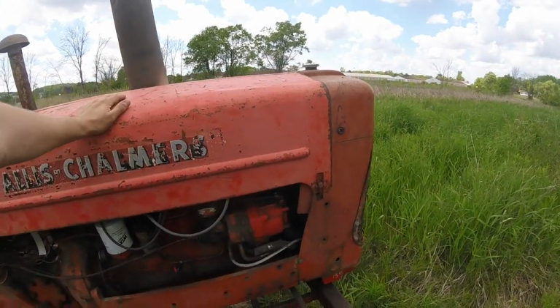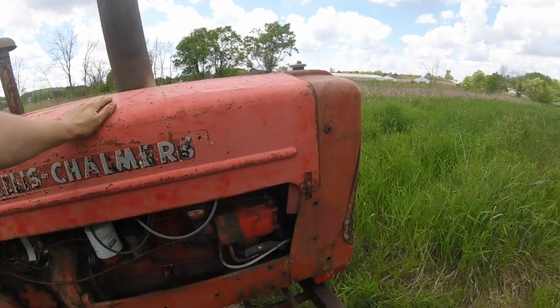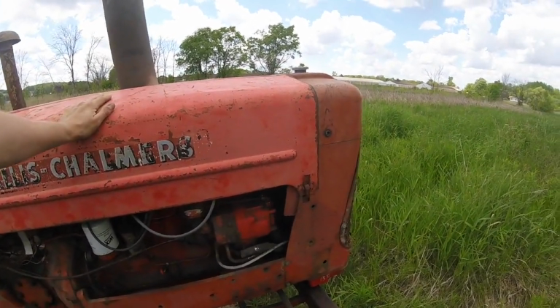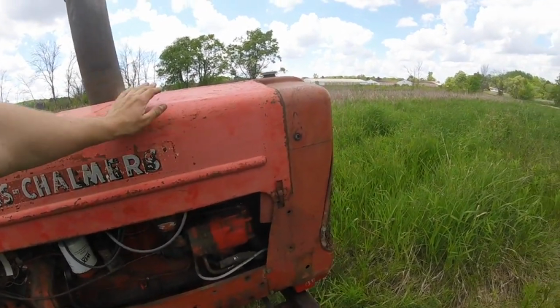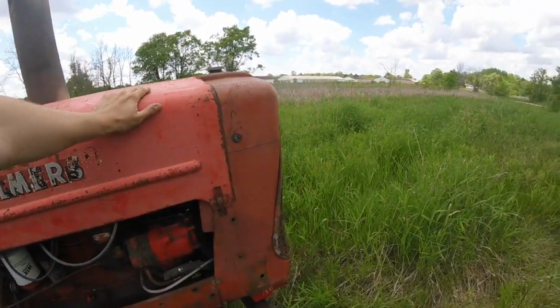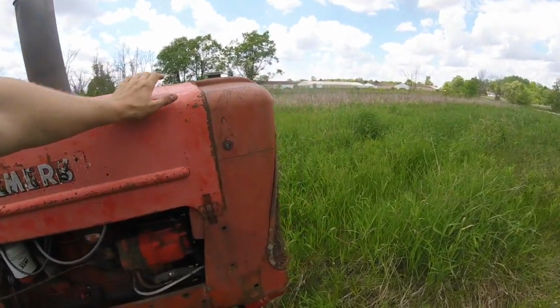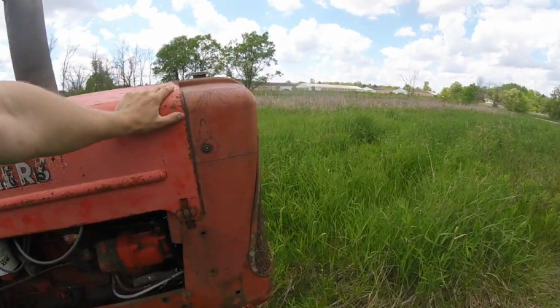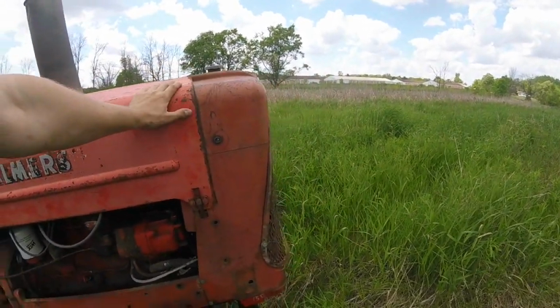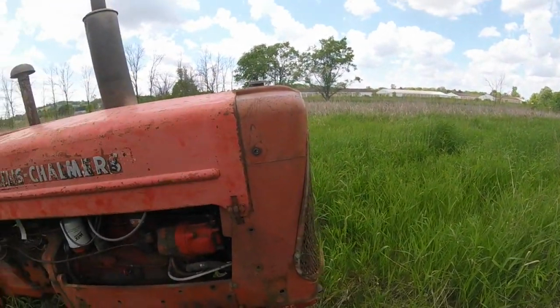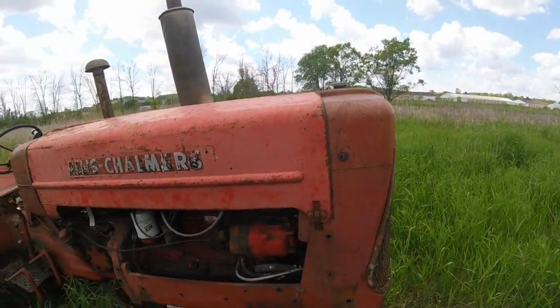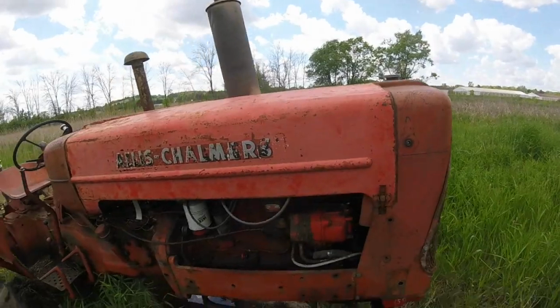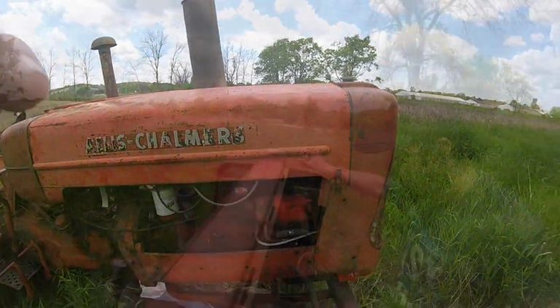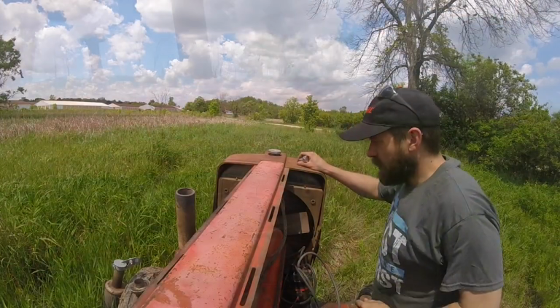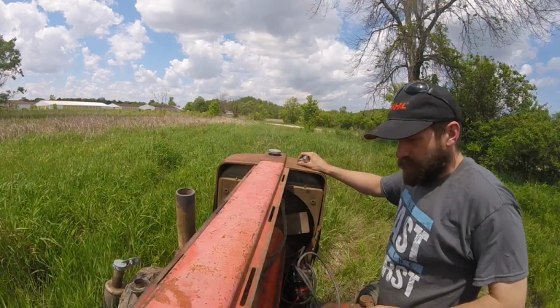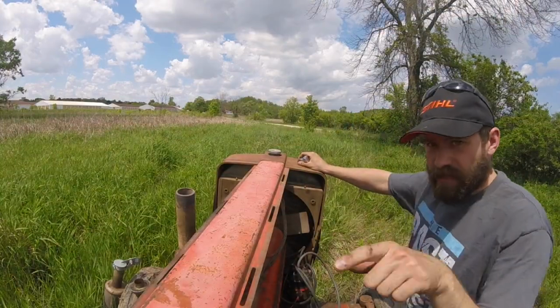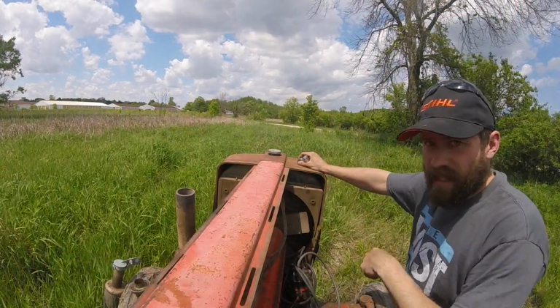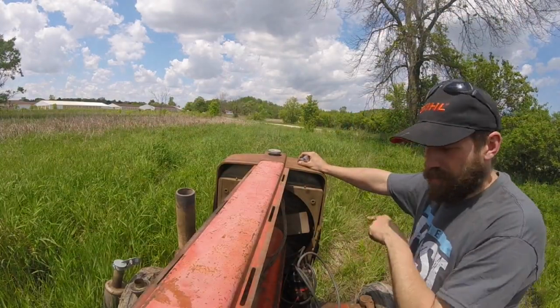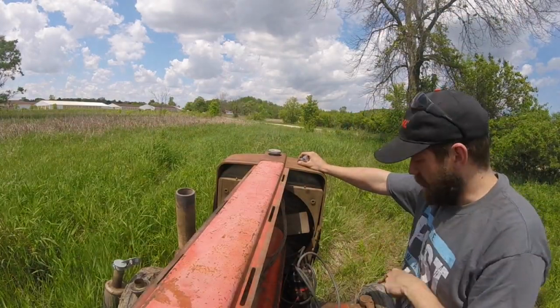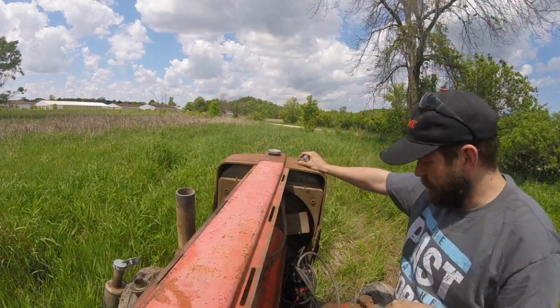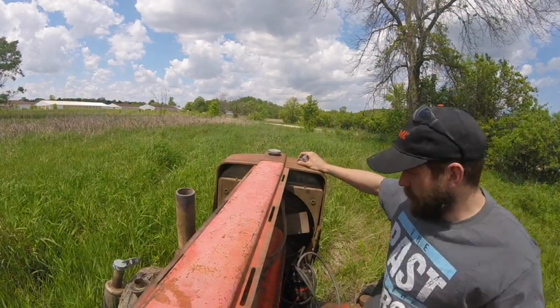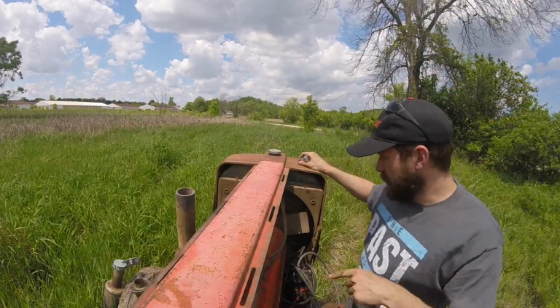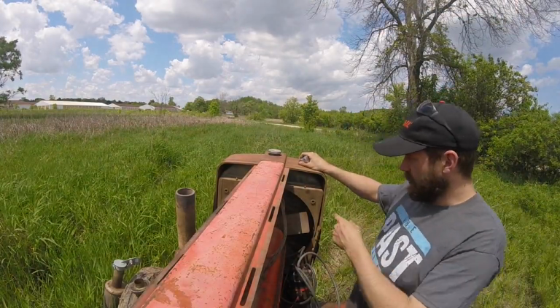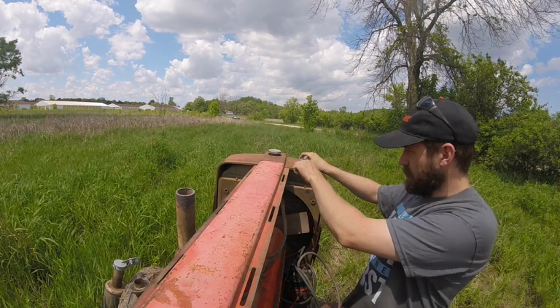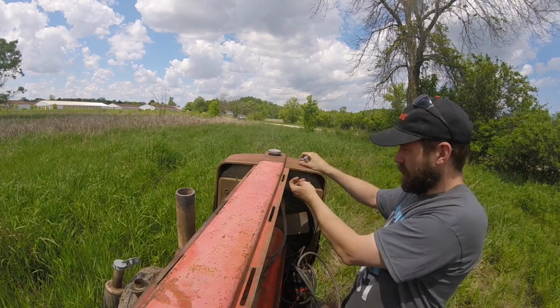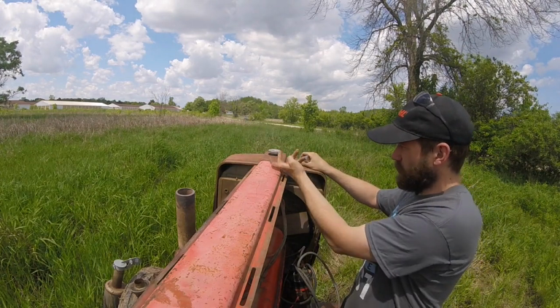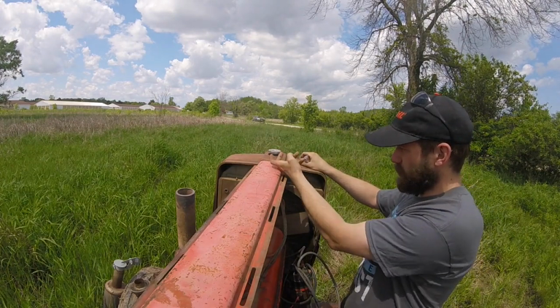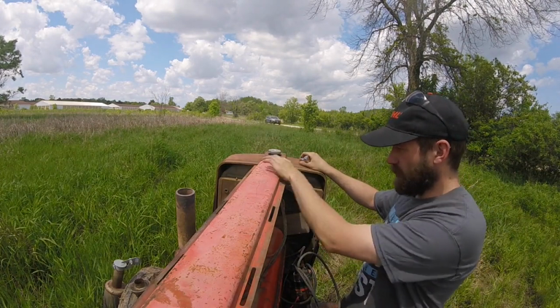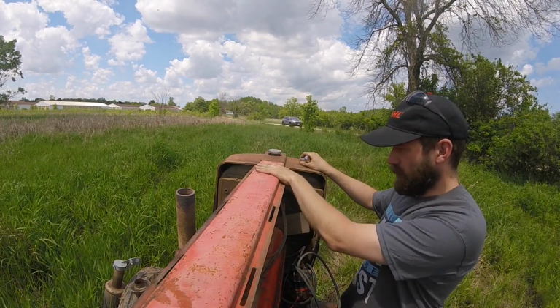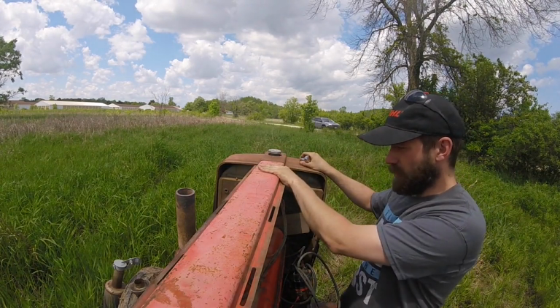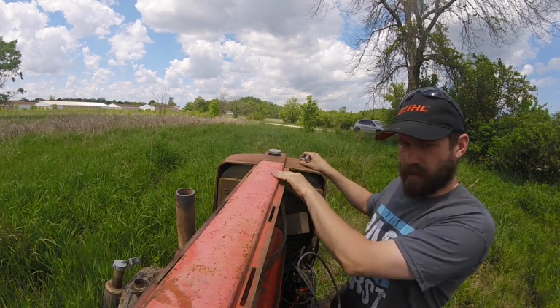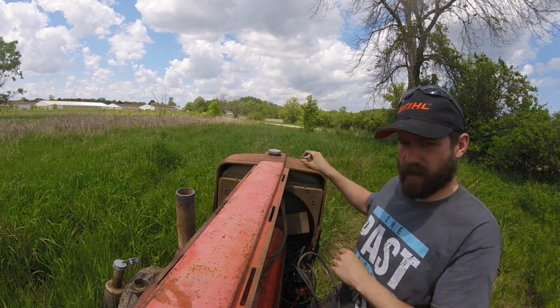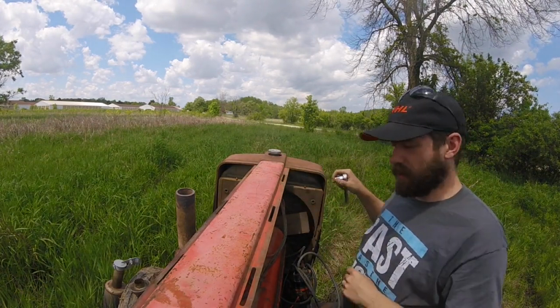So, the first thing we're going to do to replace this thing is we have to take all the sheet metal off. After you take the sides and the grill off, the next thing you want to do is remove the two screws underneath the center piece.